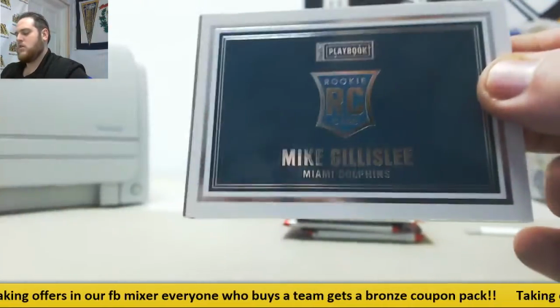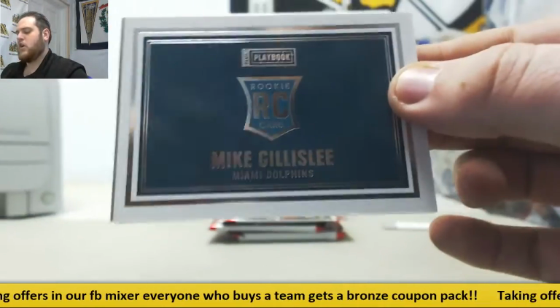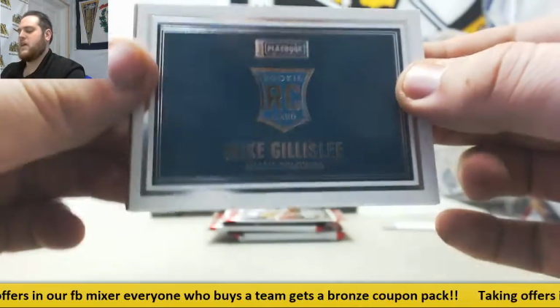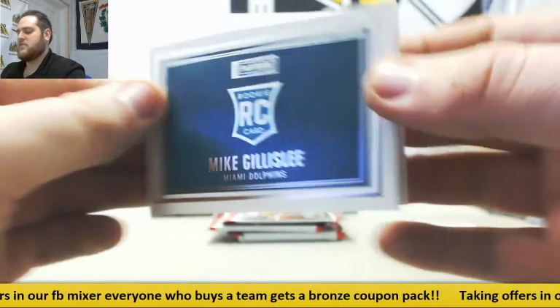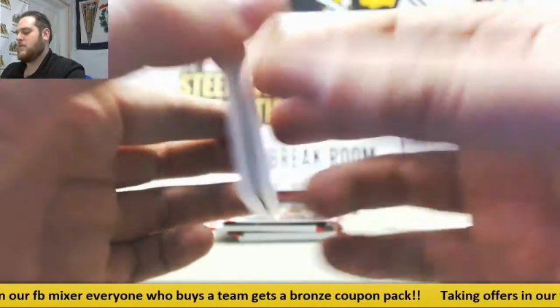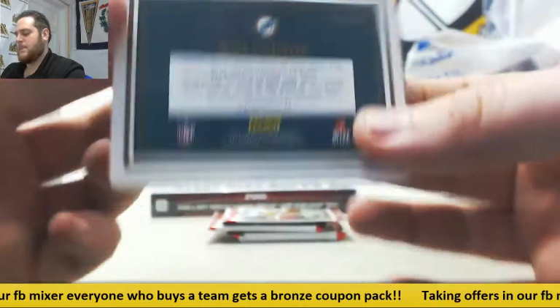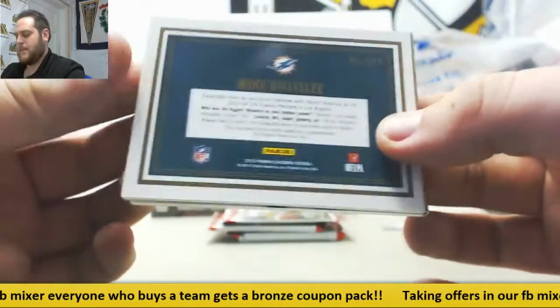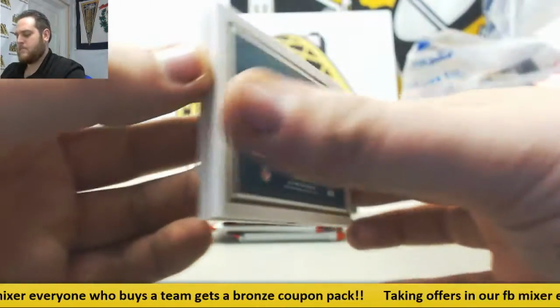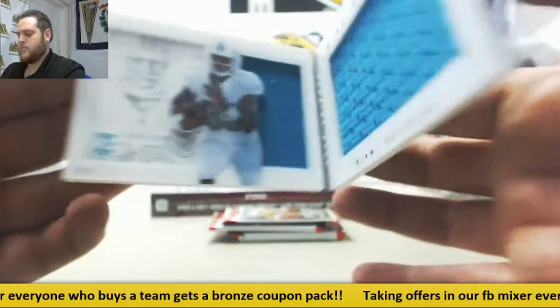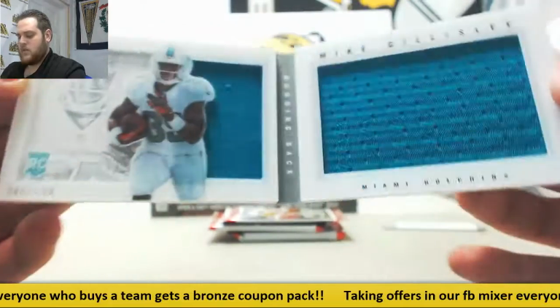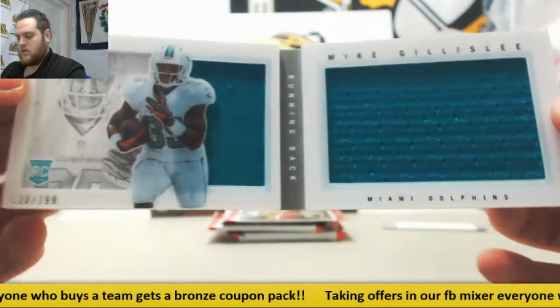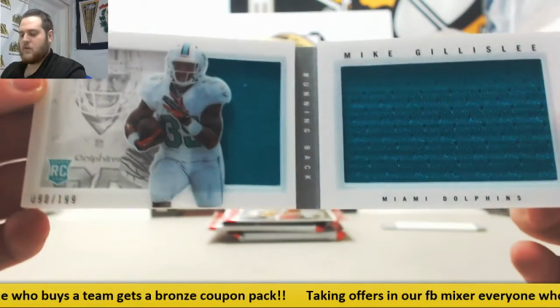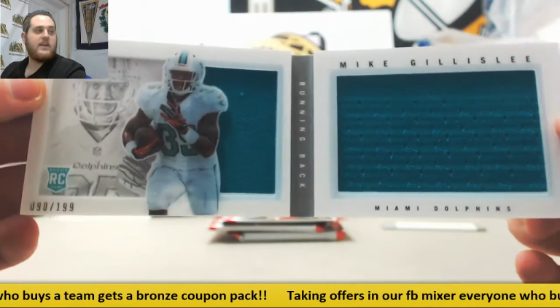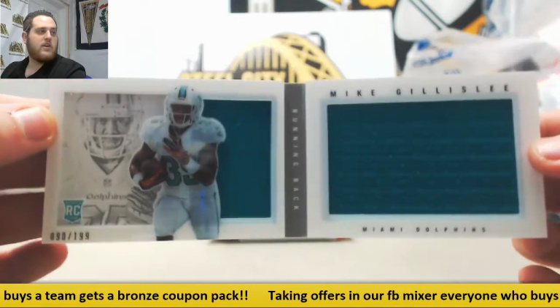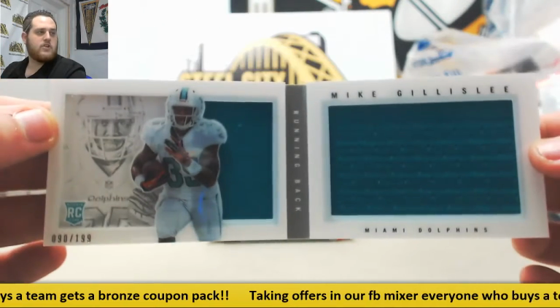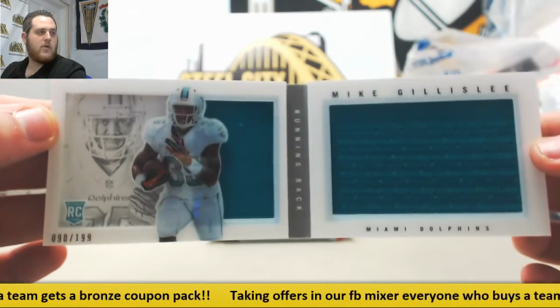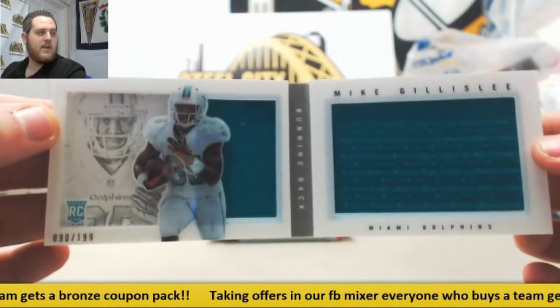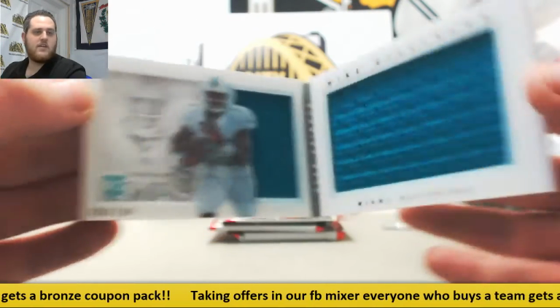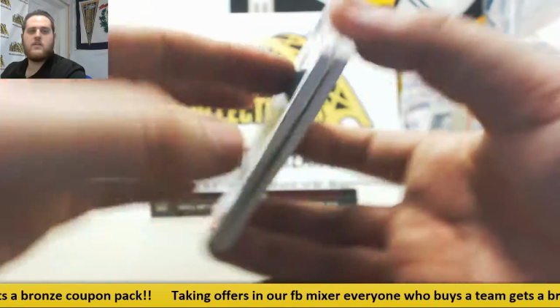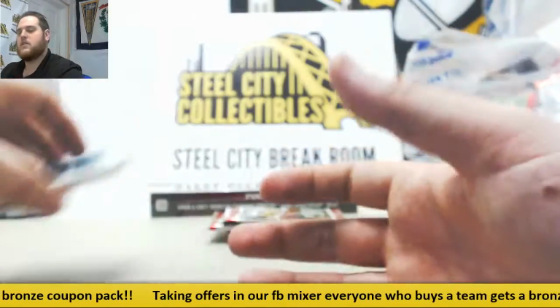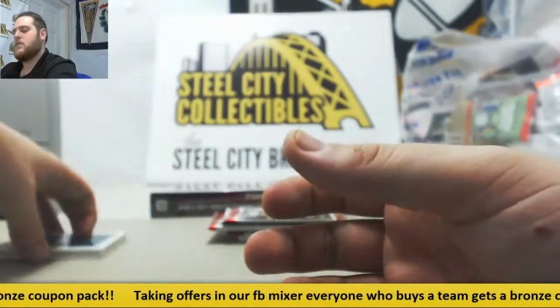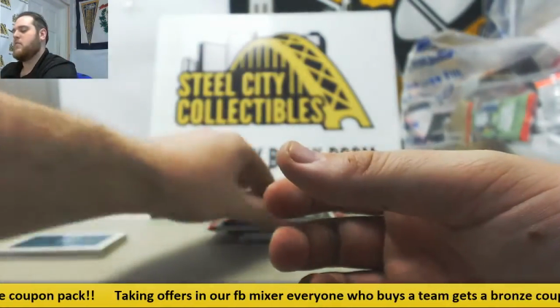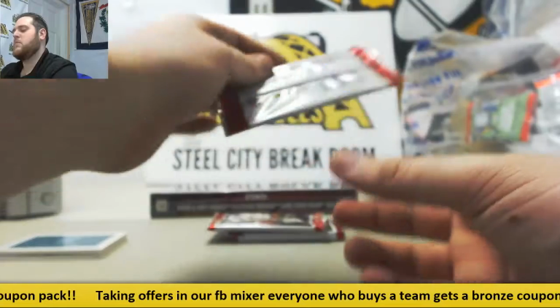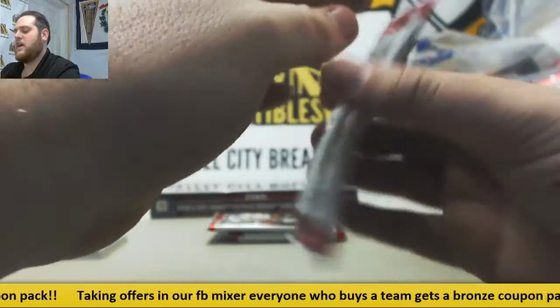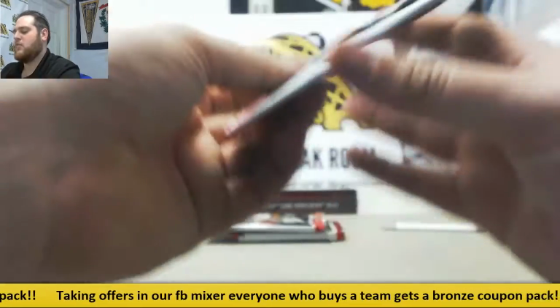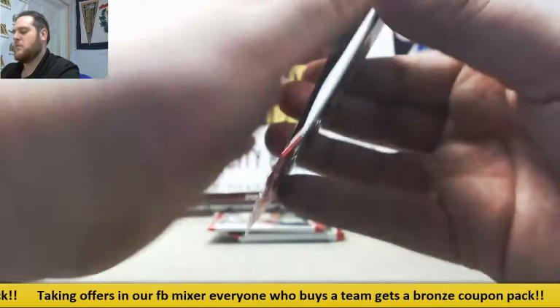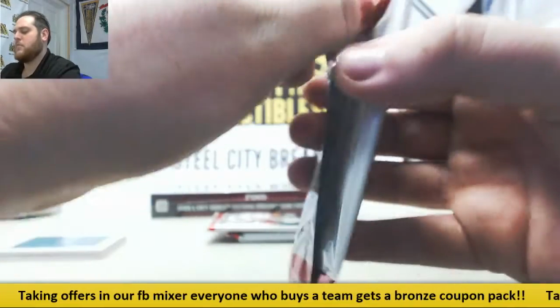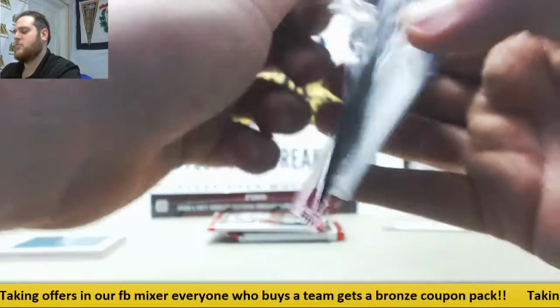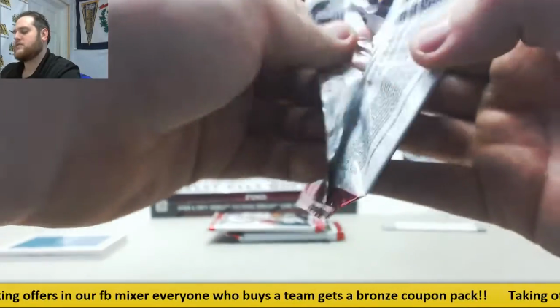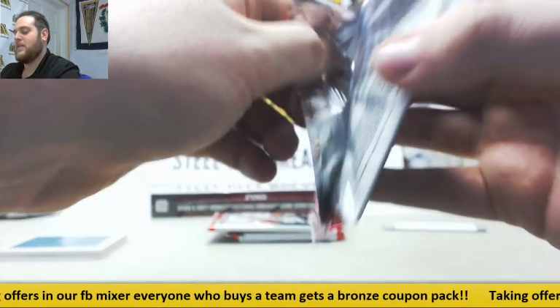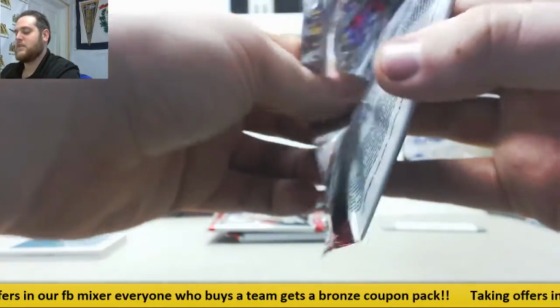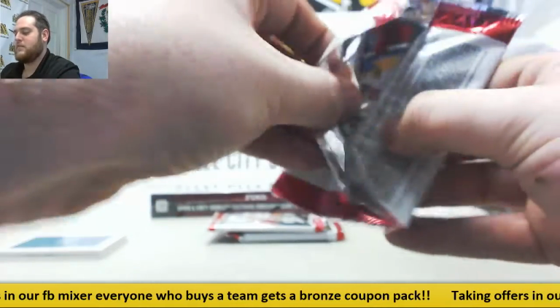For the Dolphins, Mike Gilleslie — 90 out of 199, rookie dual jersey booklet. Remember, every team you buy in our football mixer, I'm going to give you a bronze coupon. If you buy 11 teams, I'll give you 11 packs.